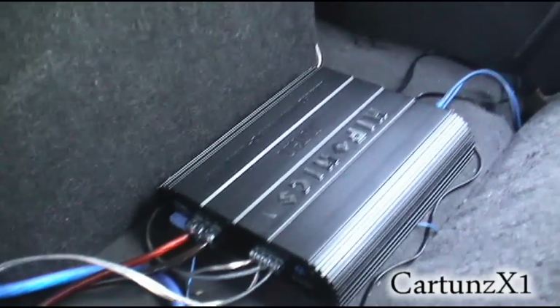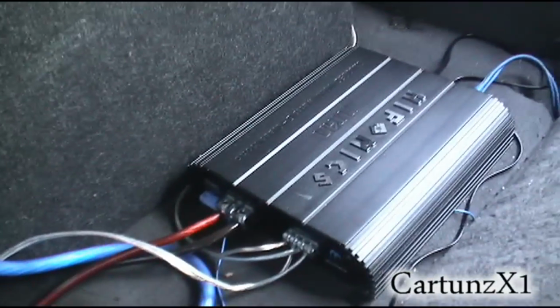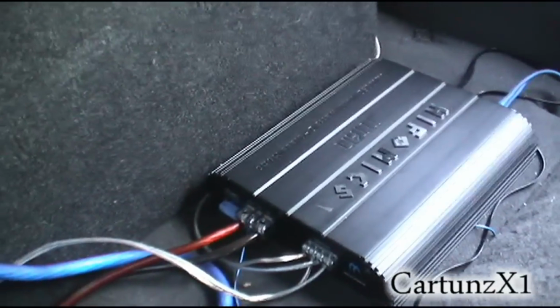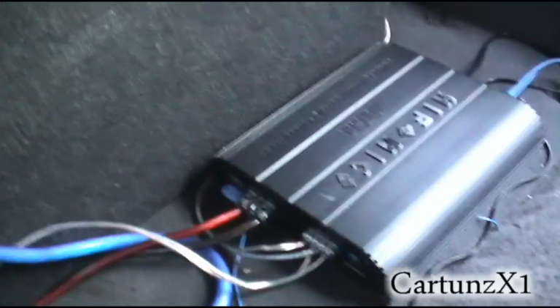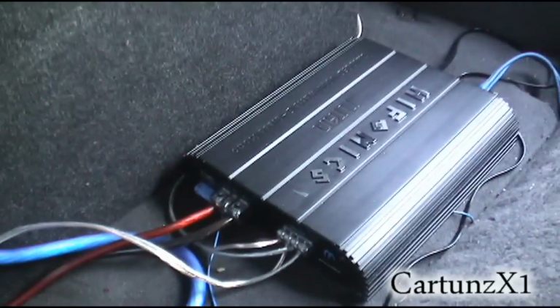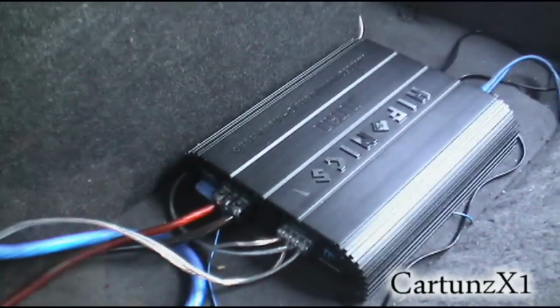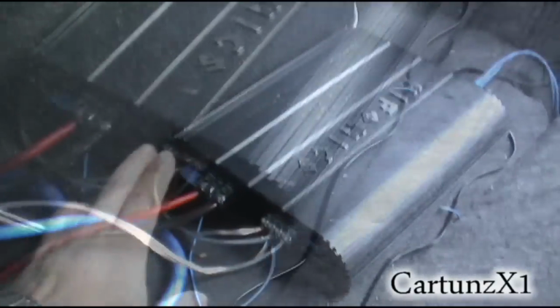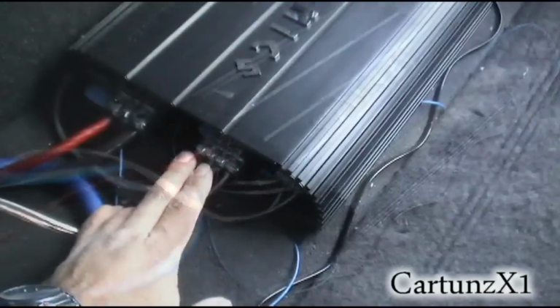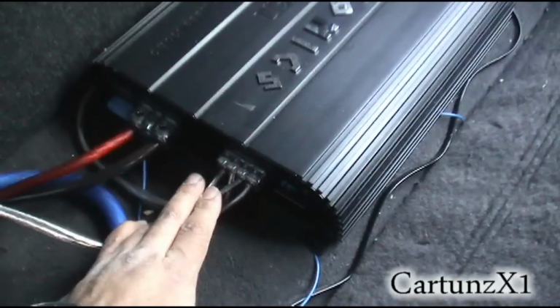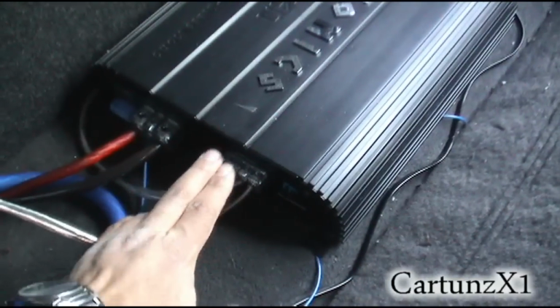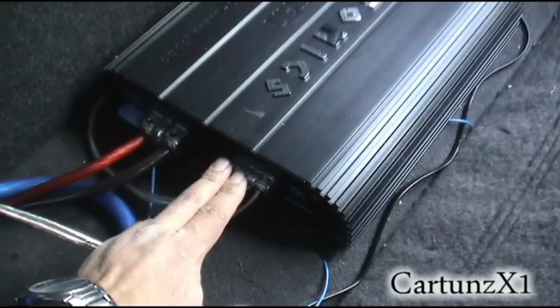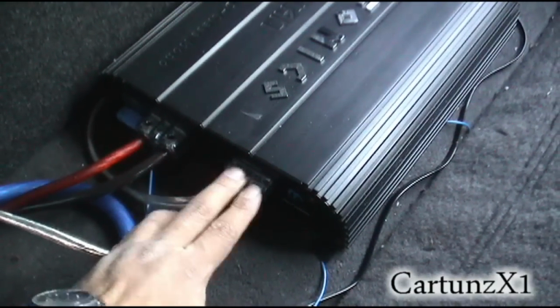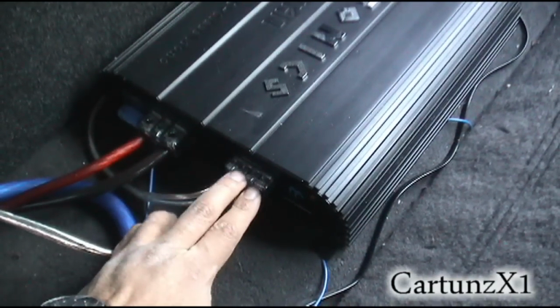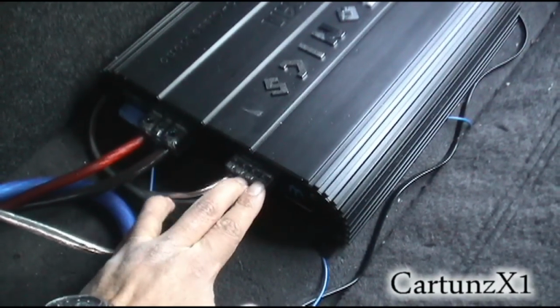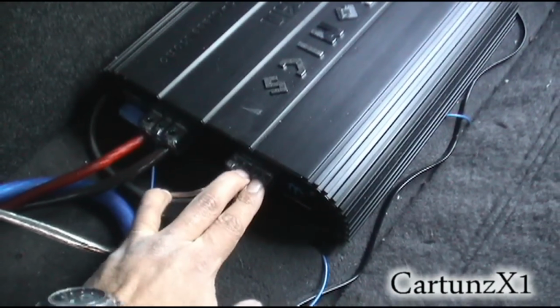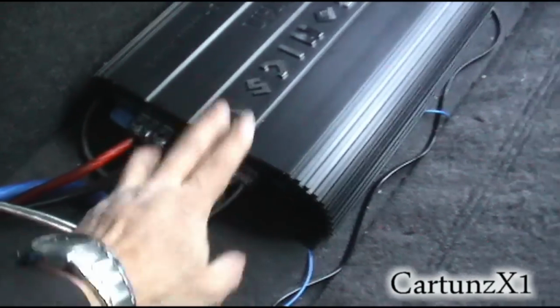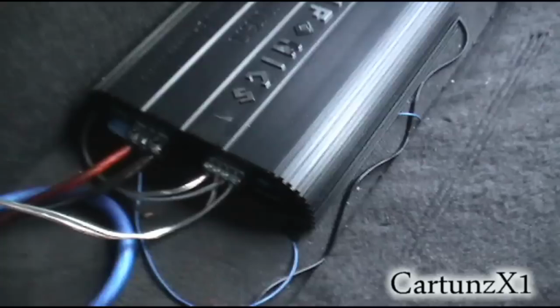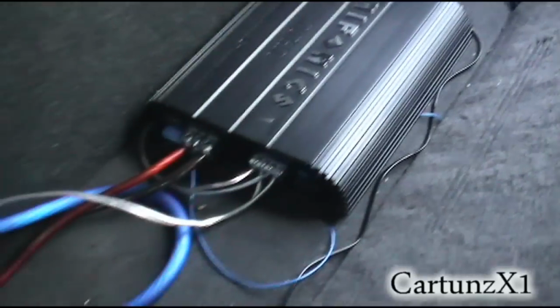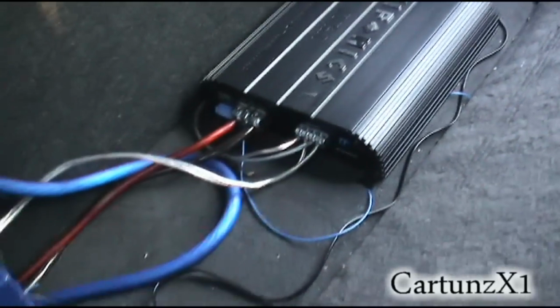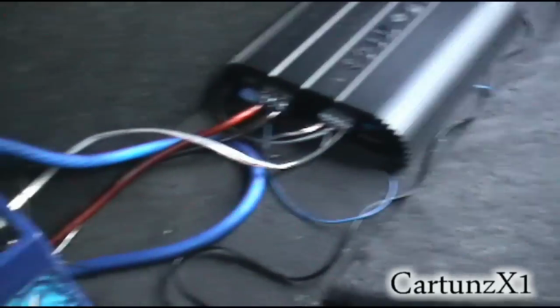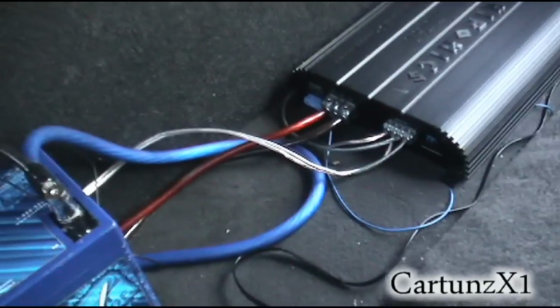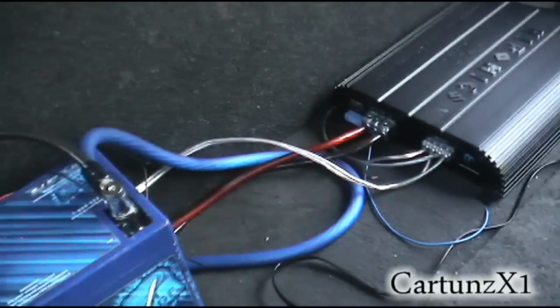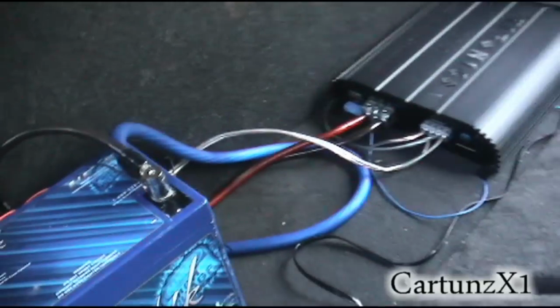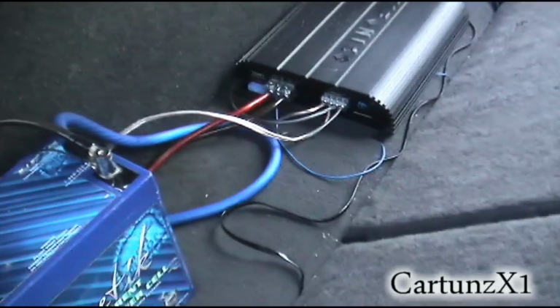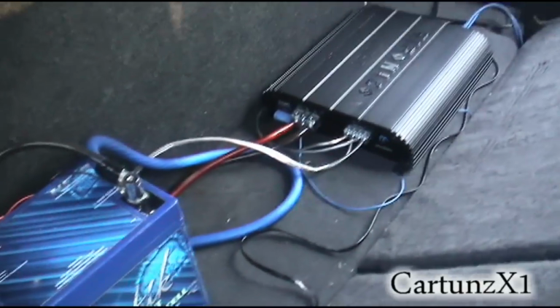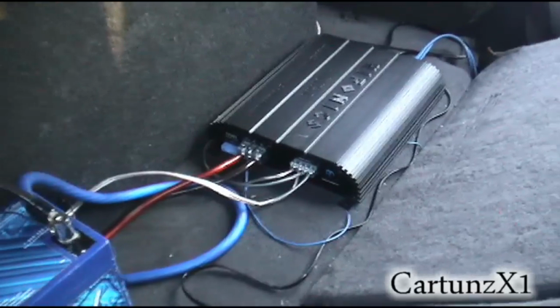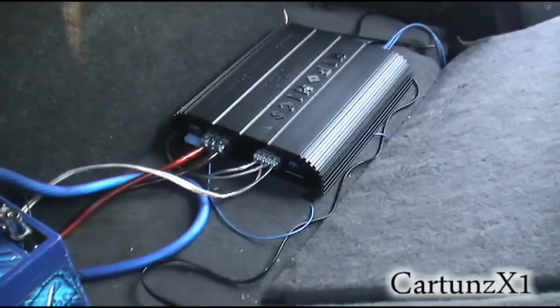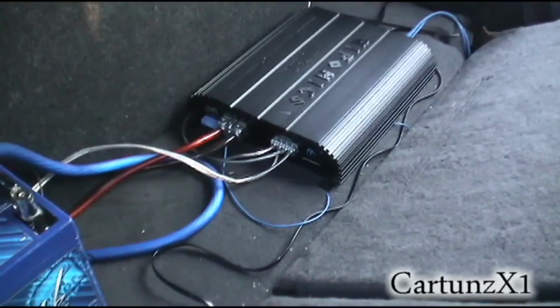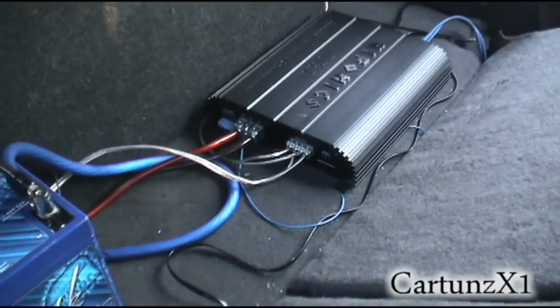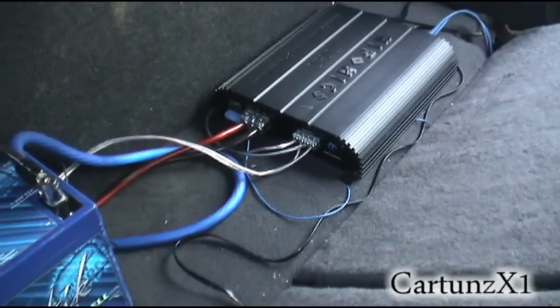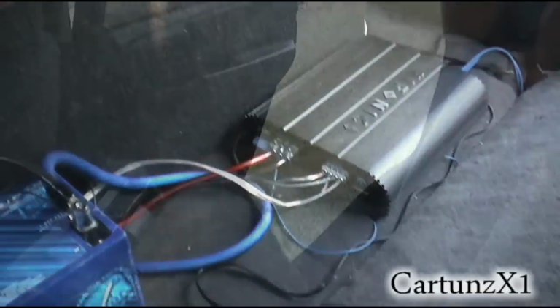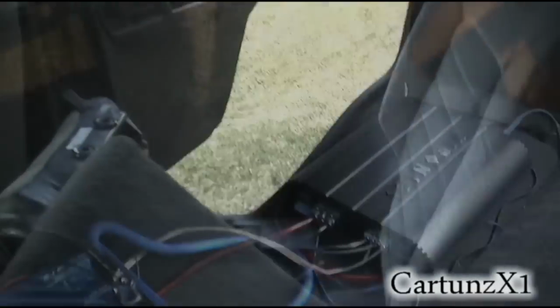Typhonics TX-1005D — two ohms to here and two ohms to each one of these, and the amplifier knows that it needs to run at one ohm for 1,000 watts. It sounds pretty good.